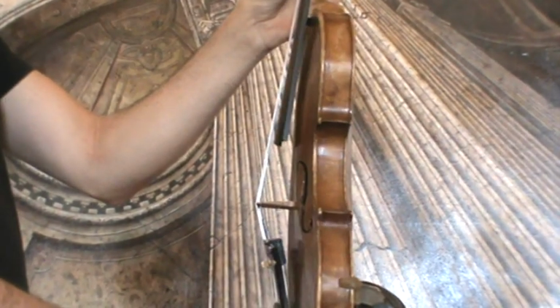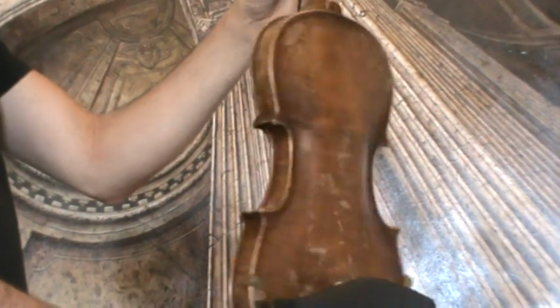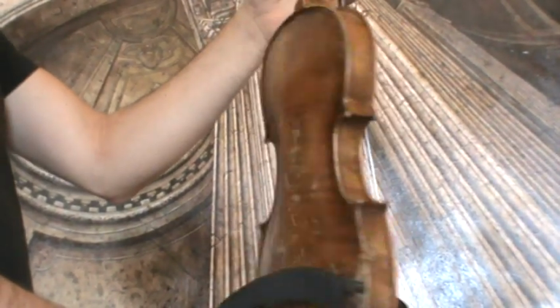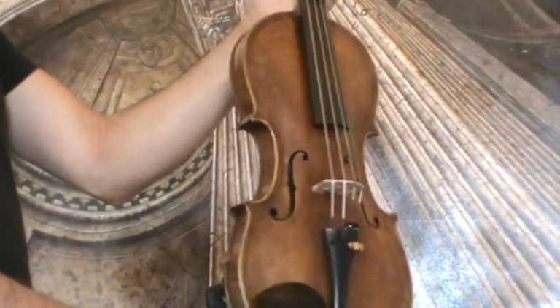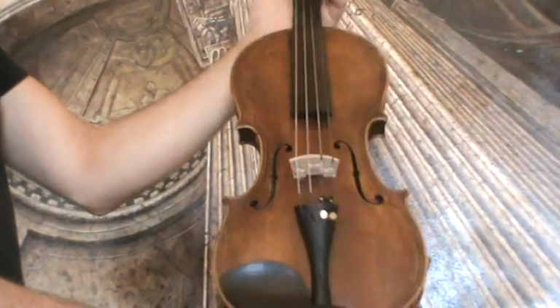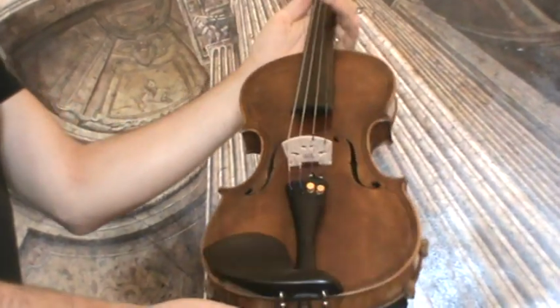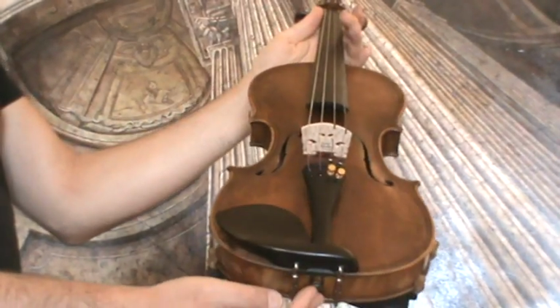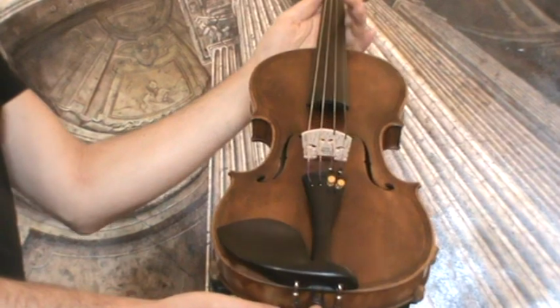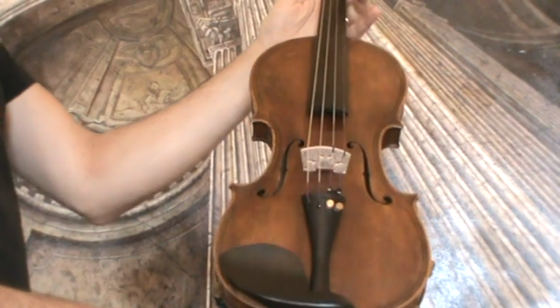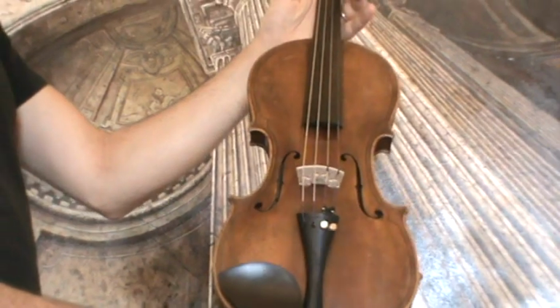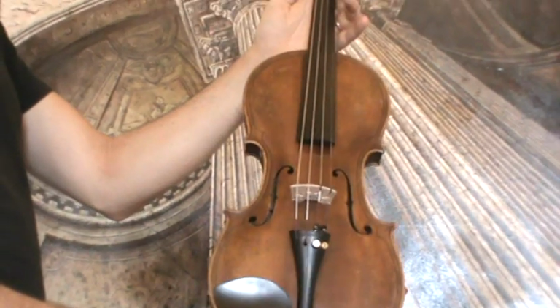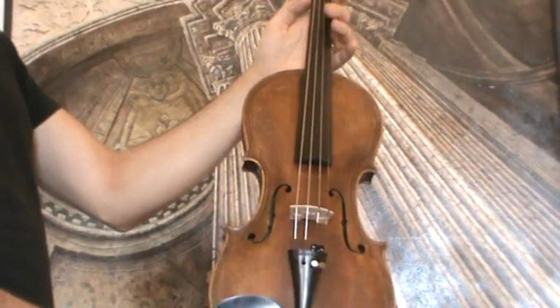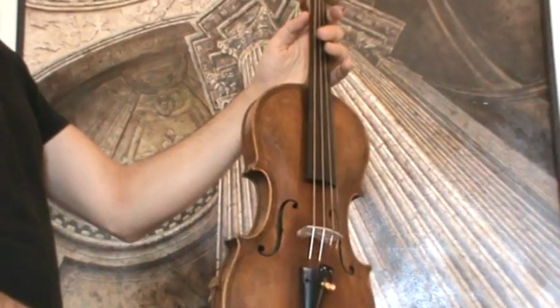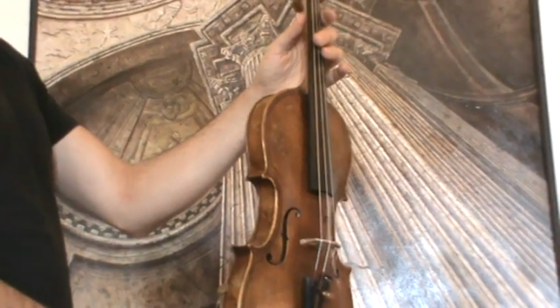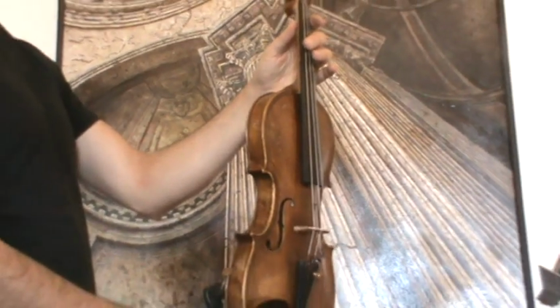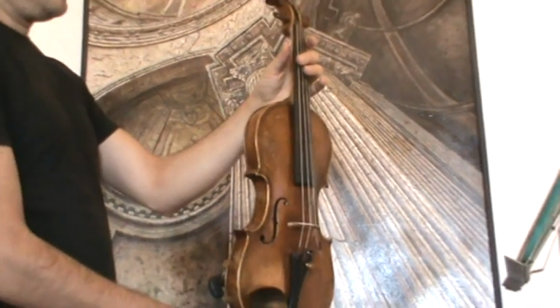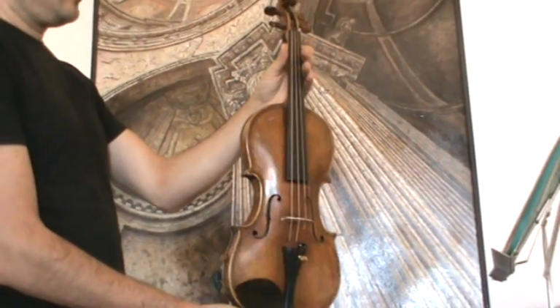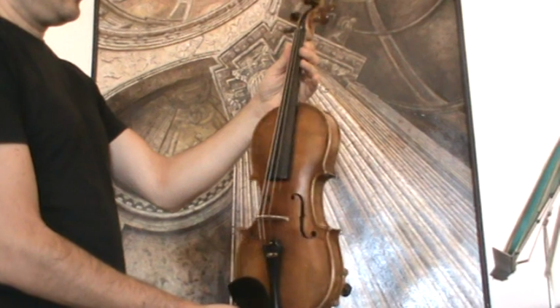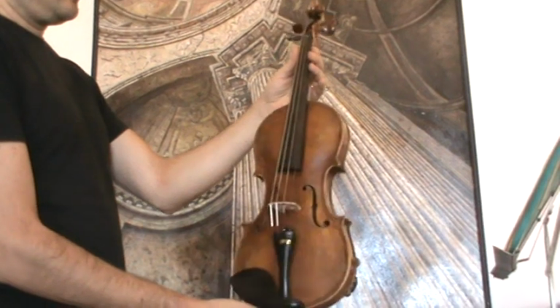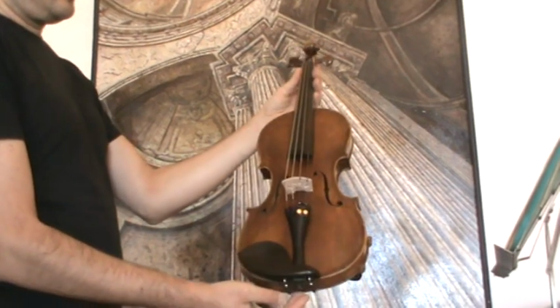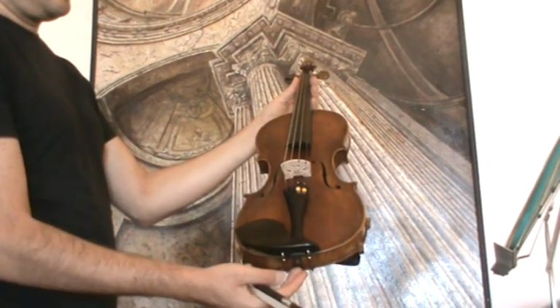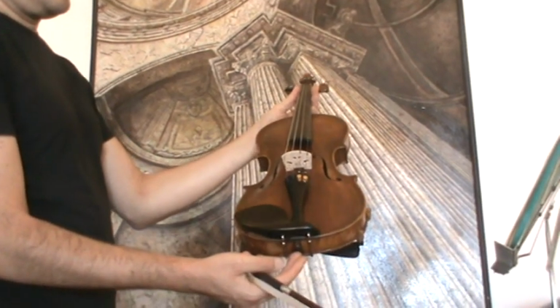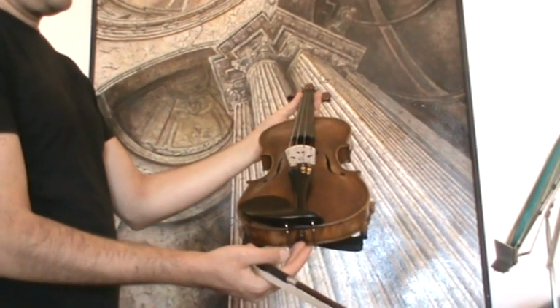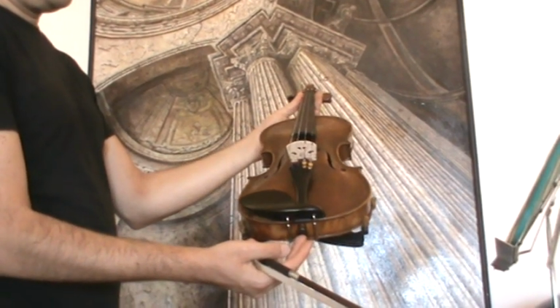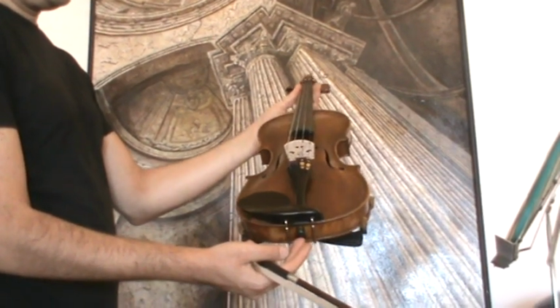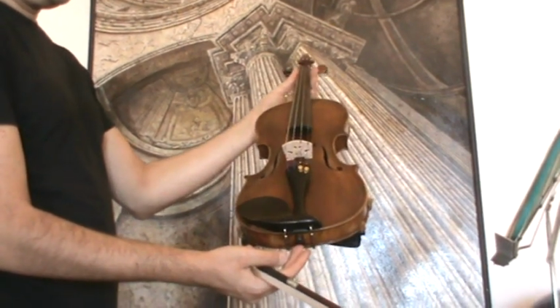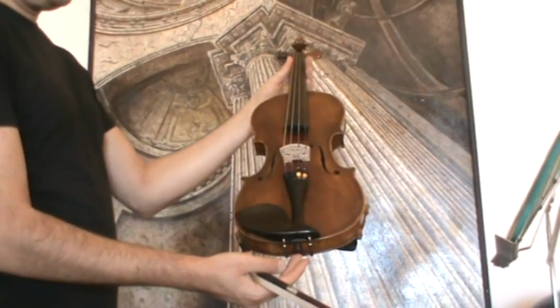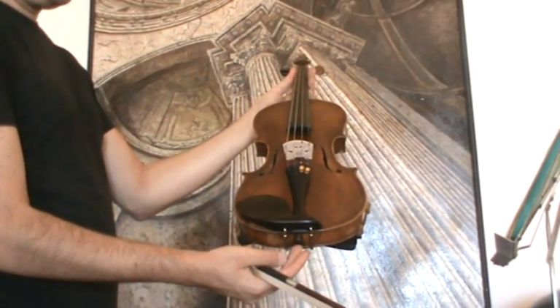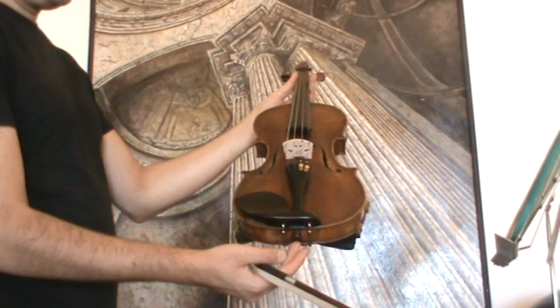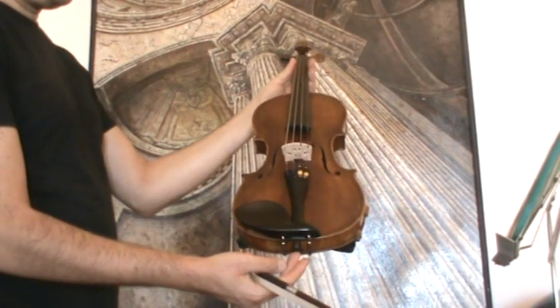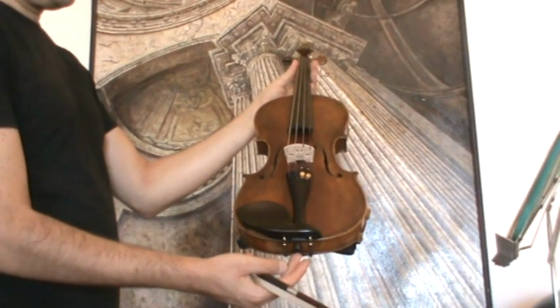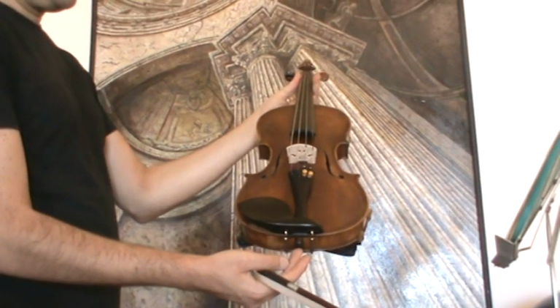The front is medium to fine grain spruce. In our workshop, the violin received a new setup with rosewood pegs, an ebony tailpiece, a new ebony chin rest, a new bridge, new sound post, and new strings.